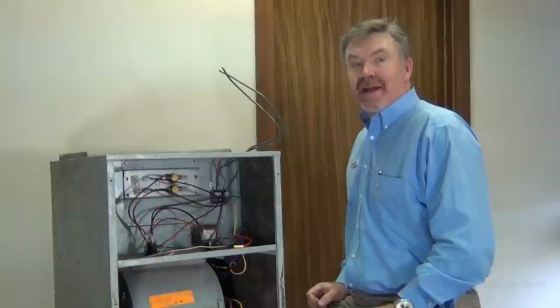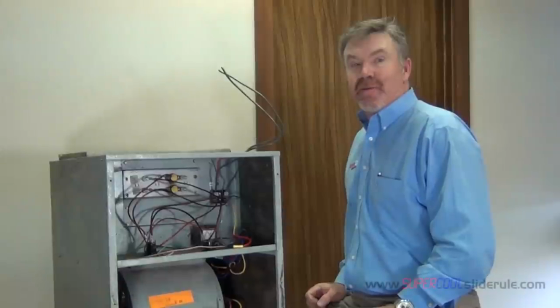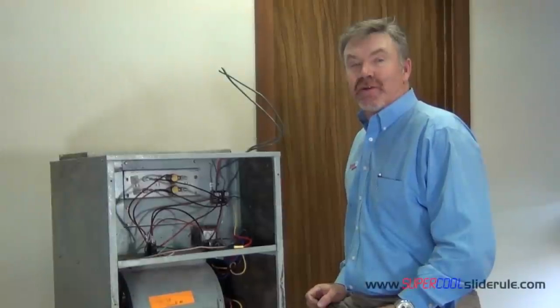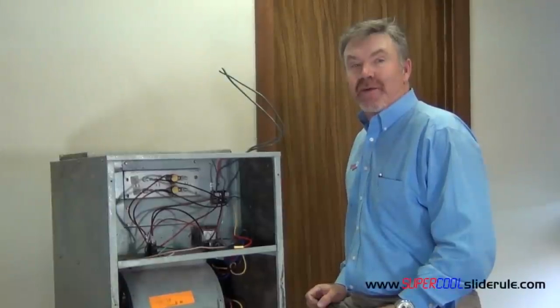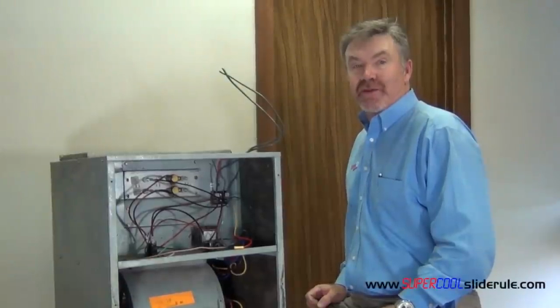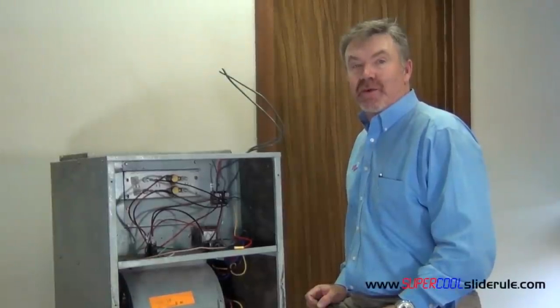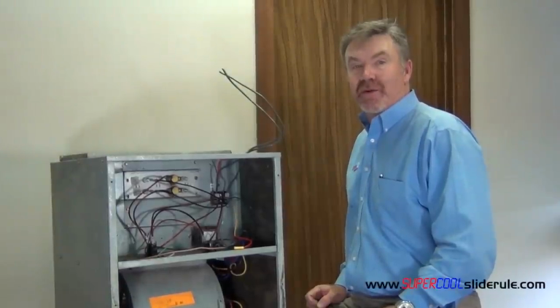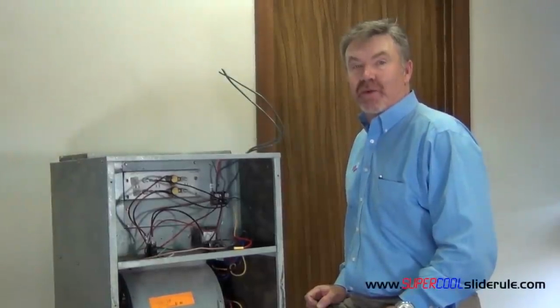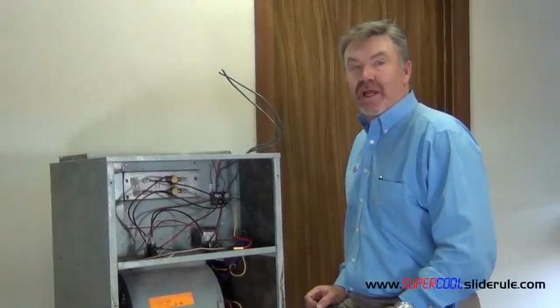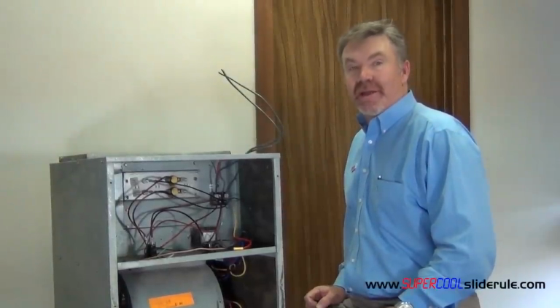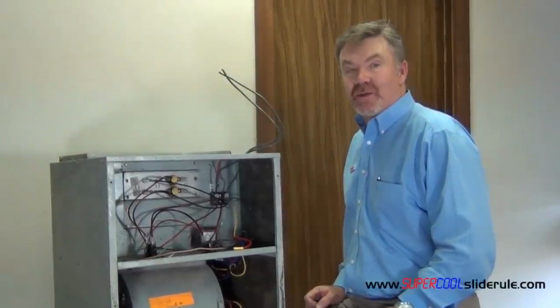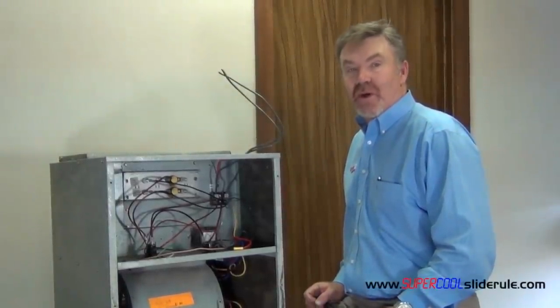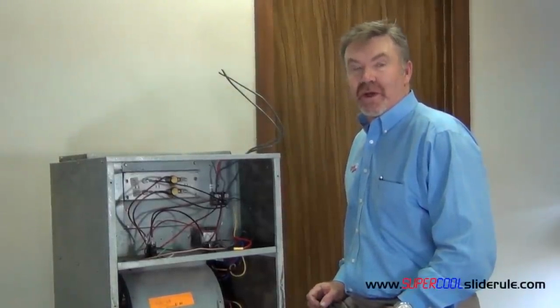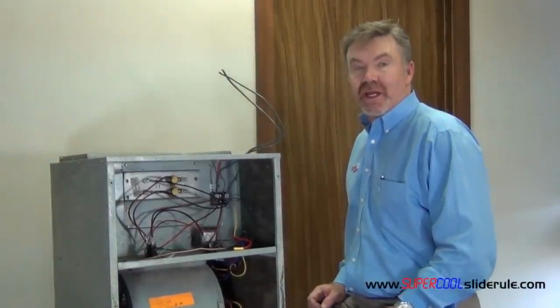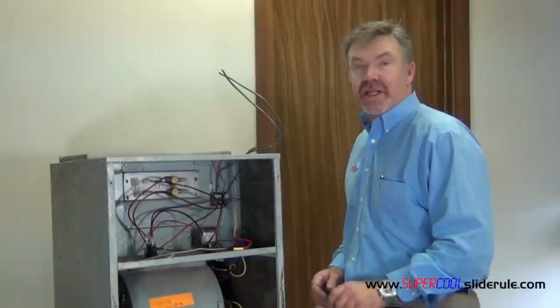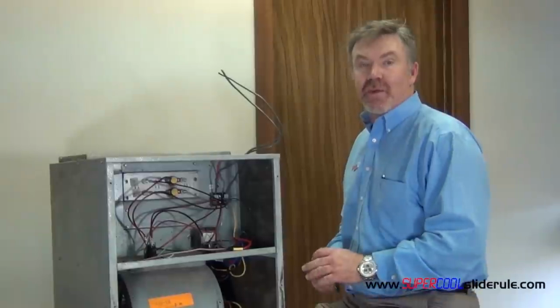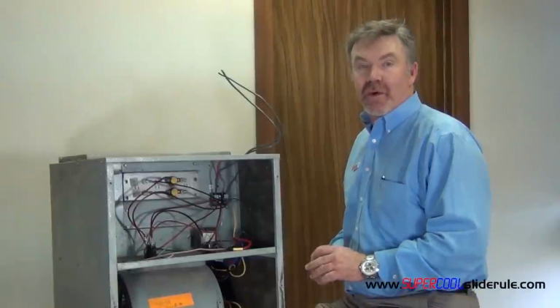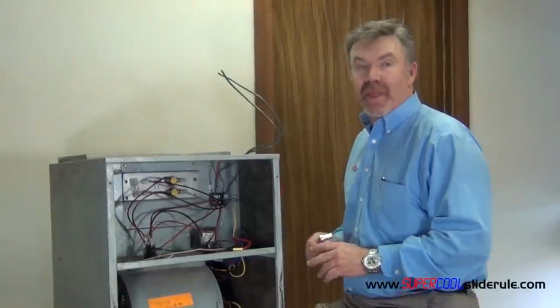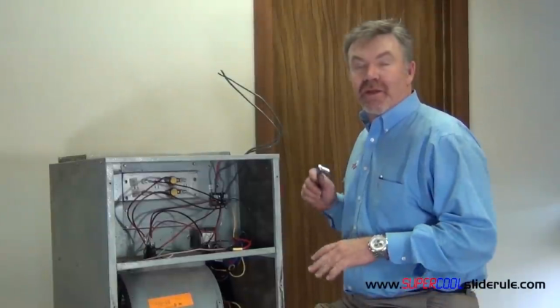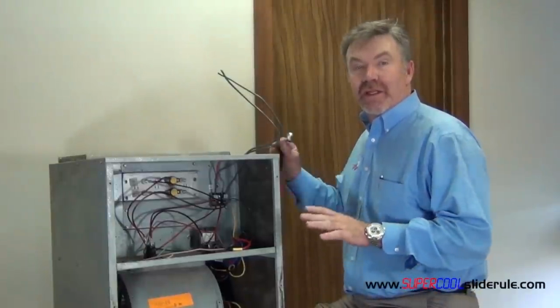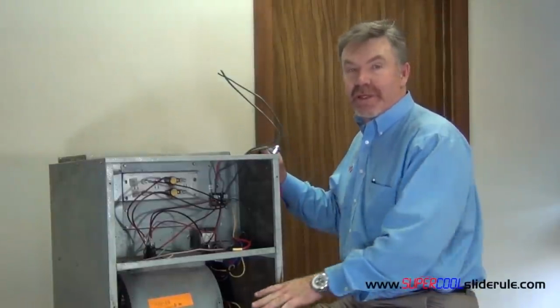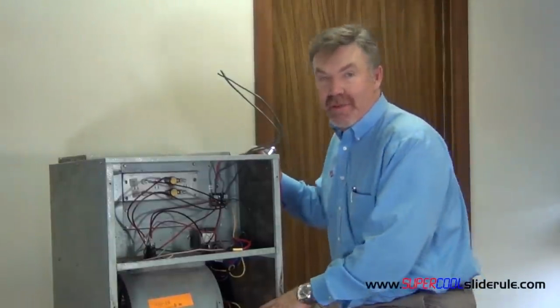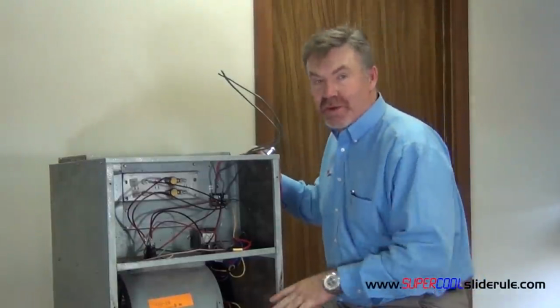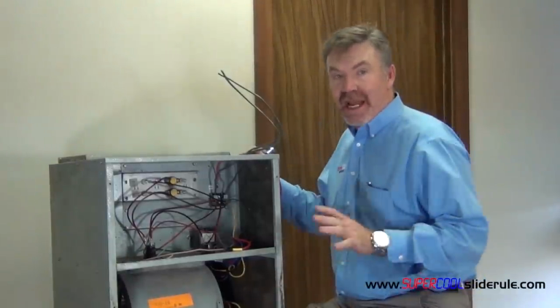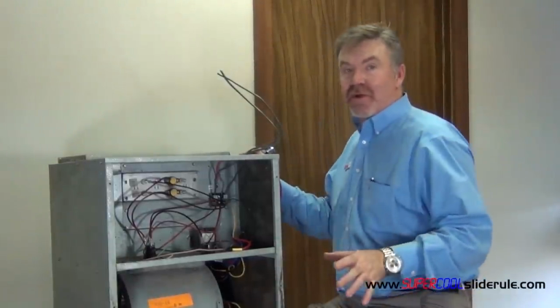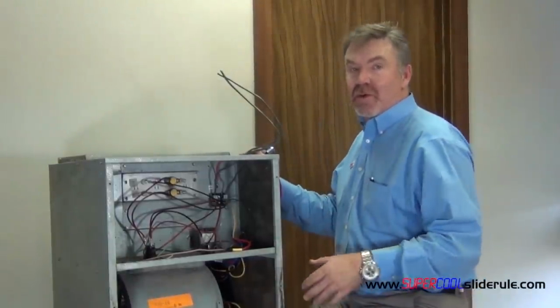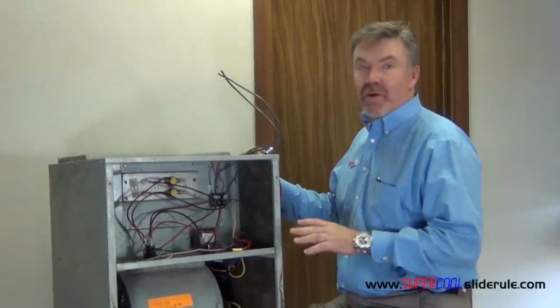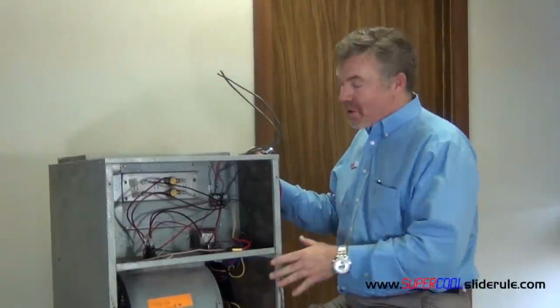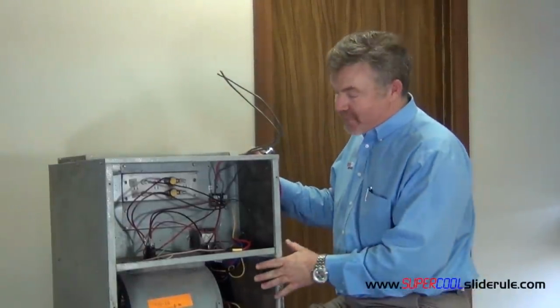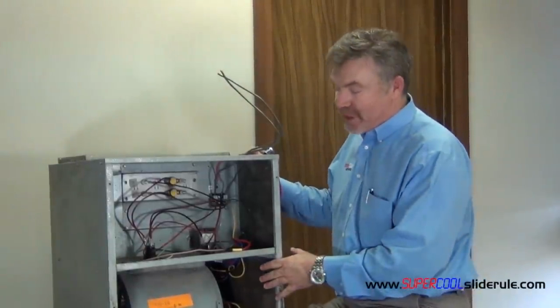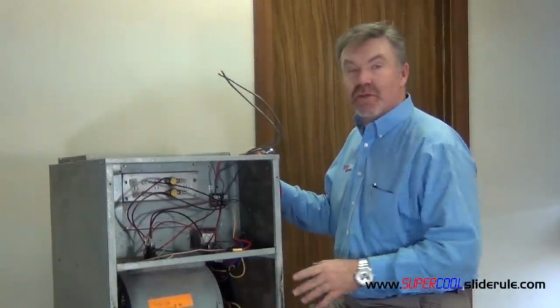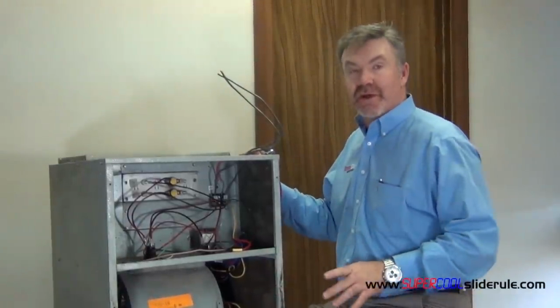Hello, Brad Nolten back with another Super Cool Slide Rule tutorial. In this tutorial, we are going to change an indoor blower motor. This will be the same whether it's a gas furnace or an all-electric unit like this one is here.